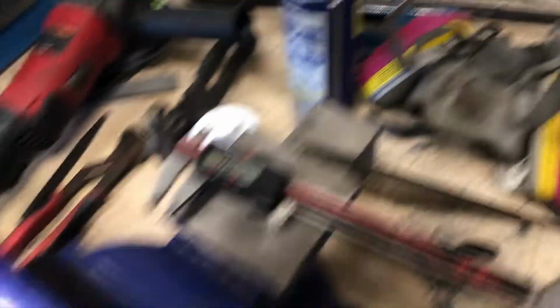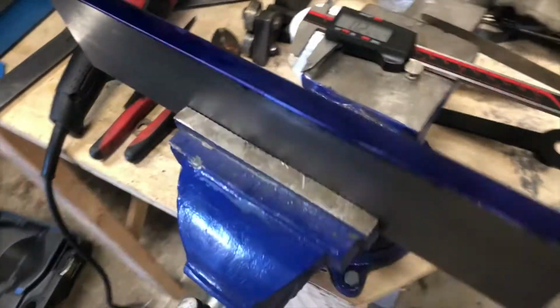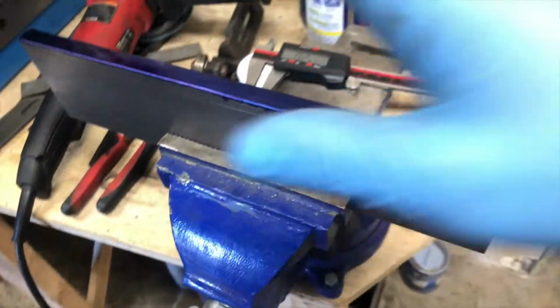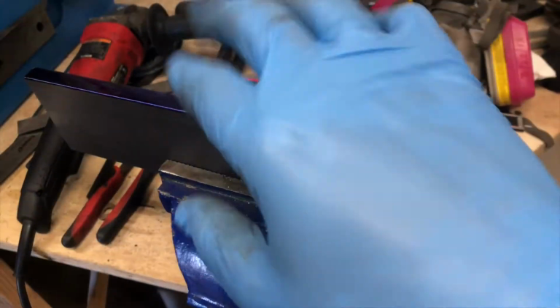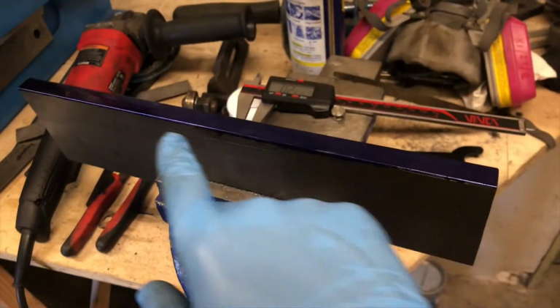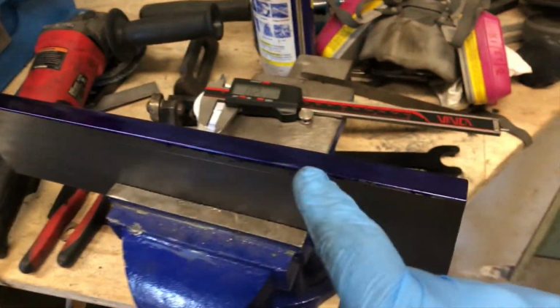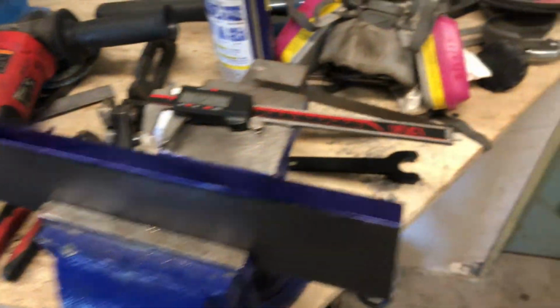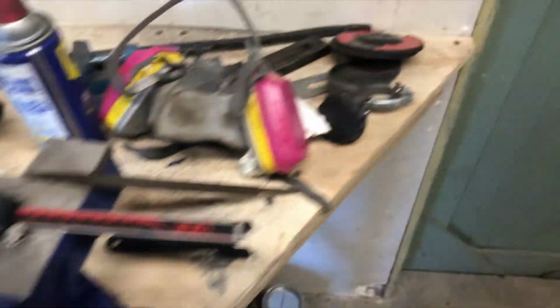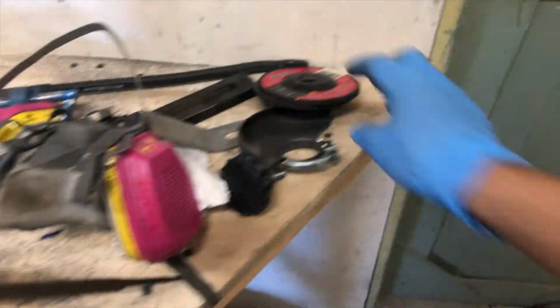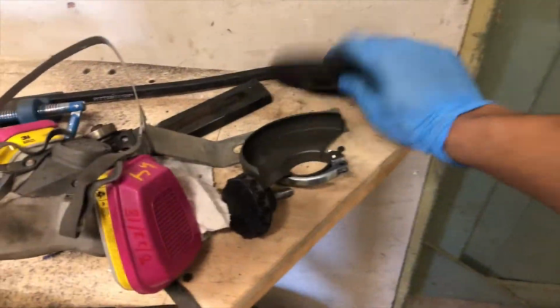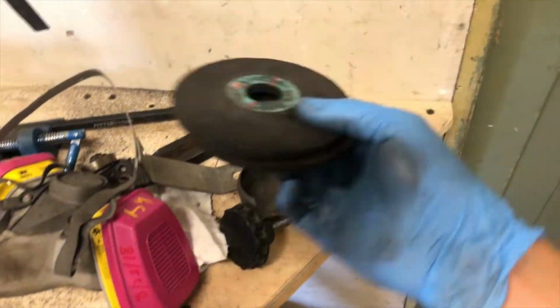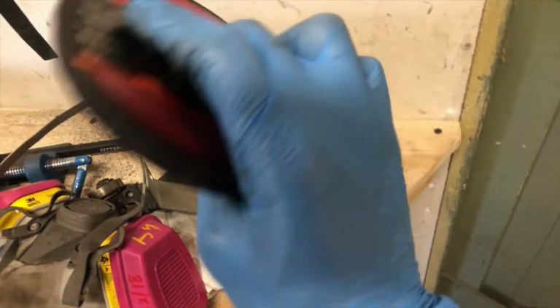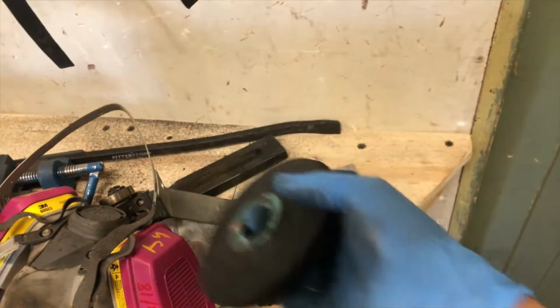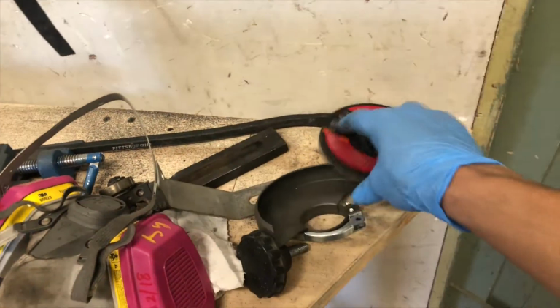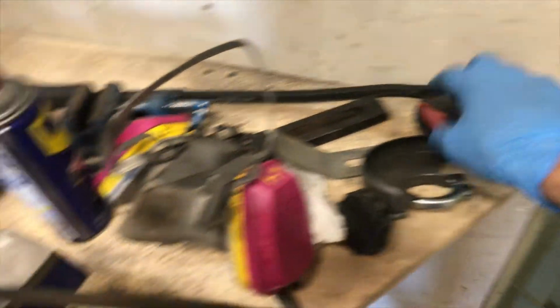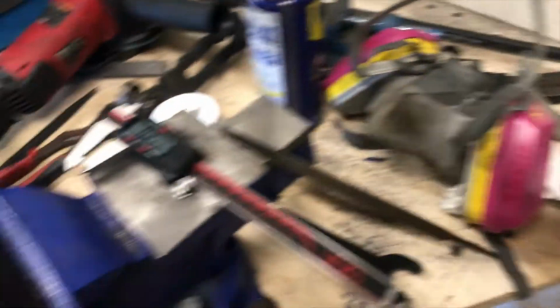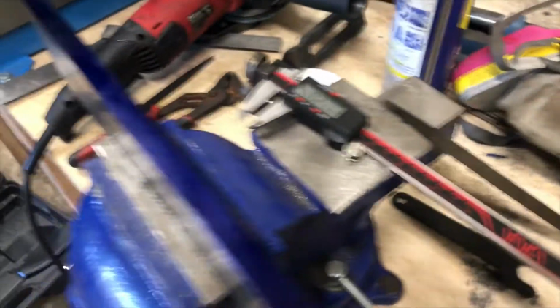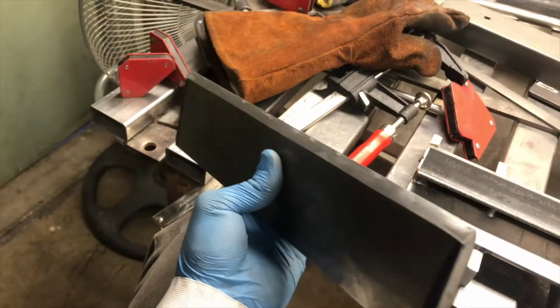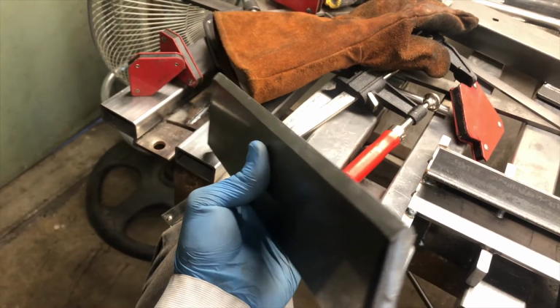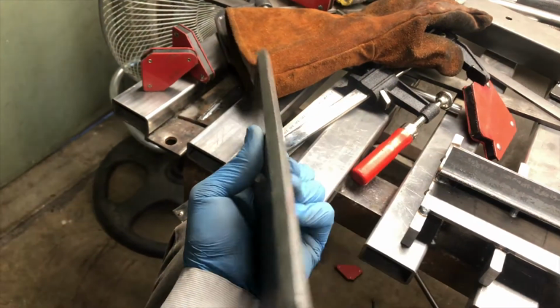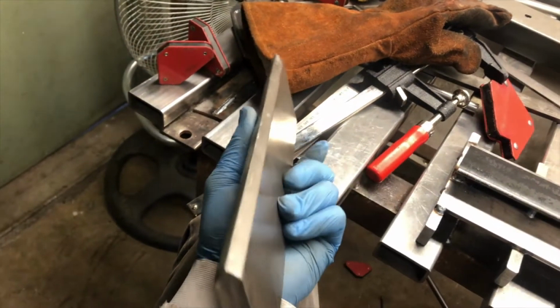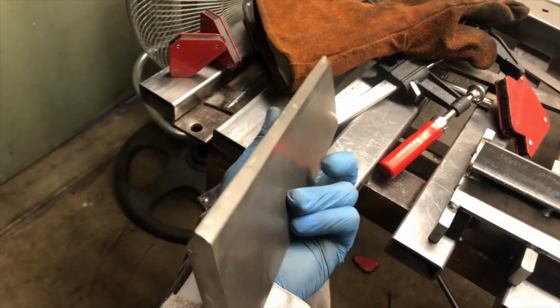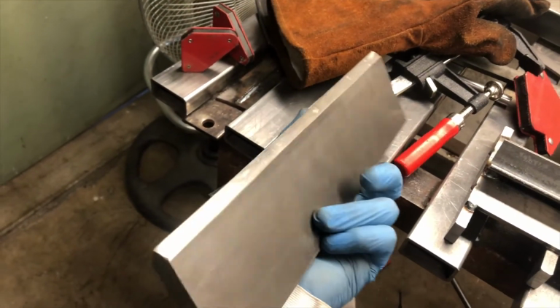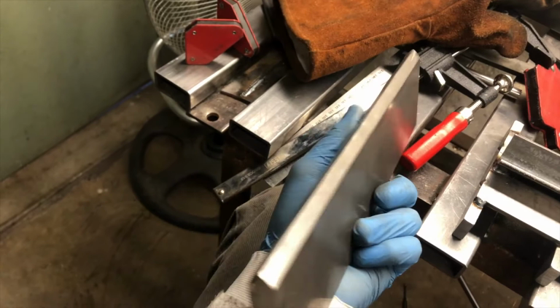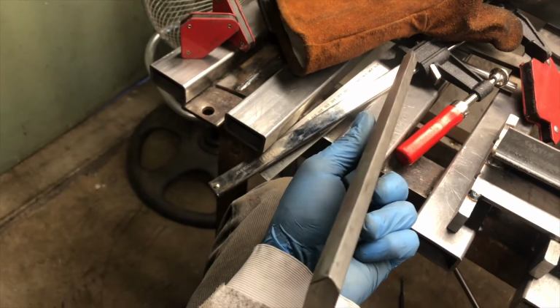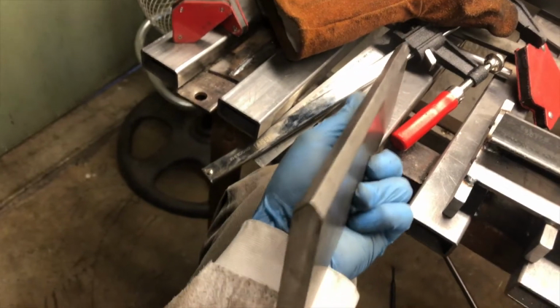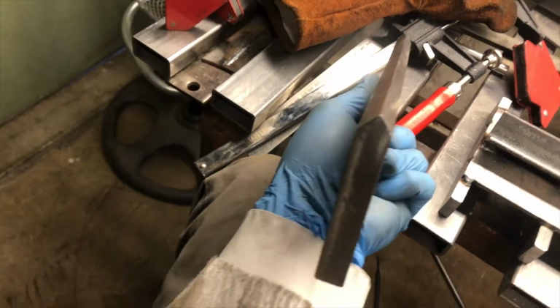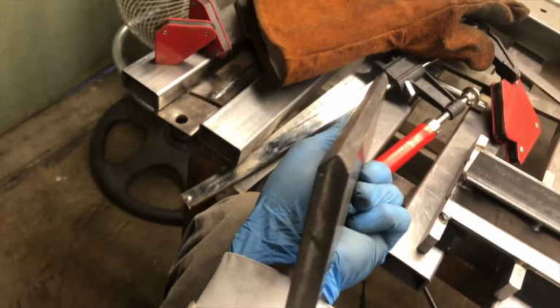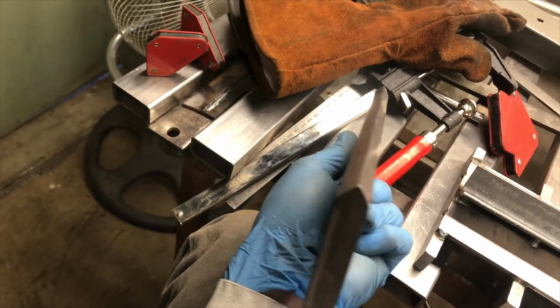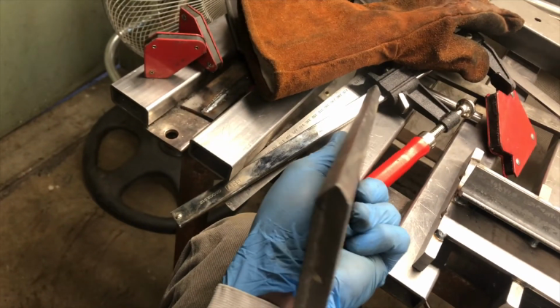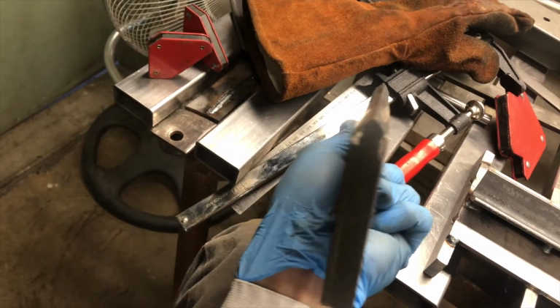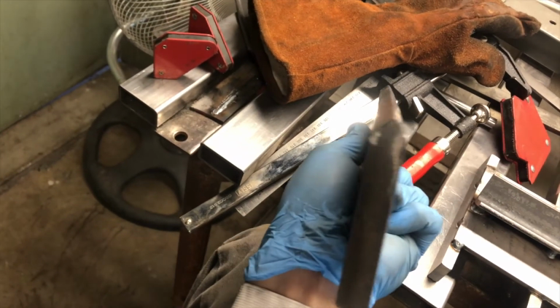I'm gonna attempt to grind the bevel now. I'm just gonna use some Harbor Freight grinding wheels for that. This piece is all beveled, chamfered, sanded, and filed. It's not too bad for hand work — good enough for what I'm doing.